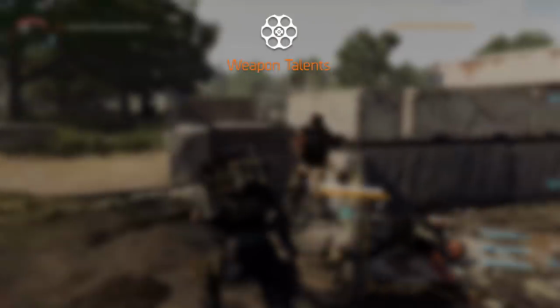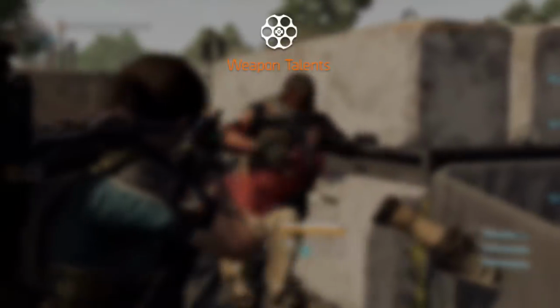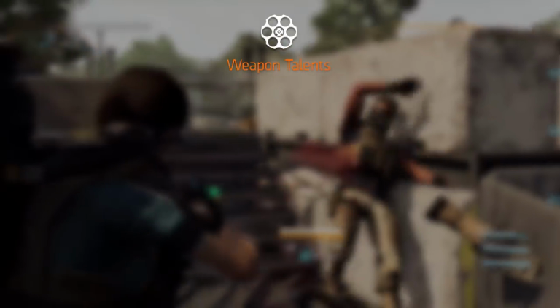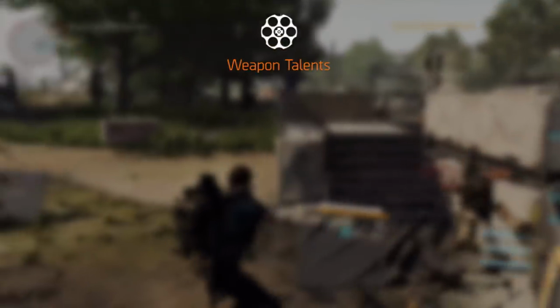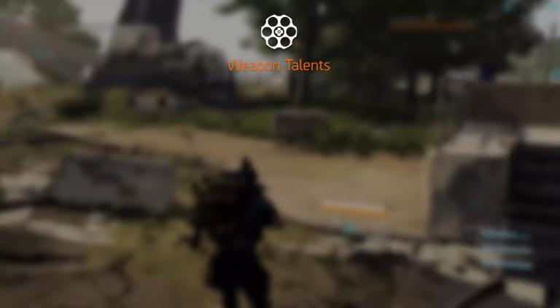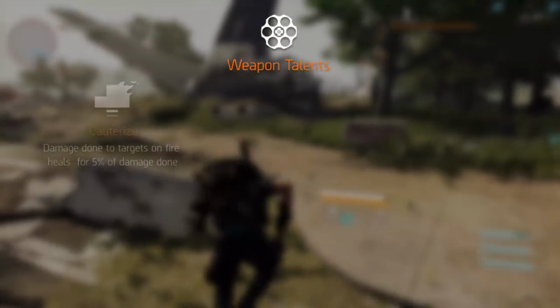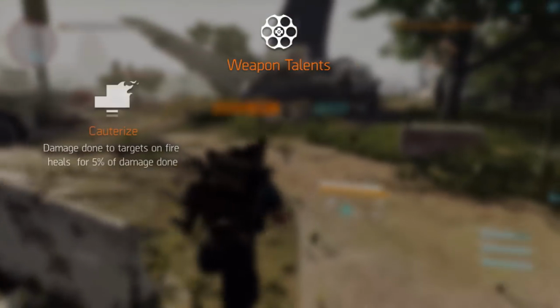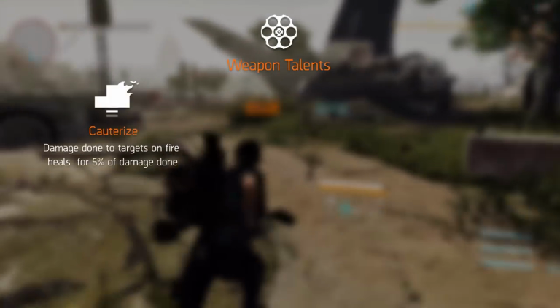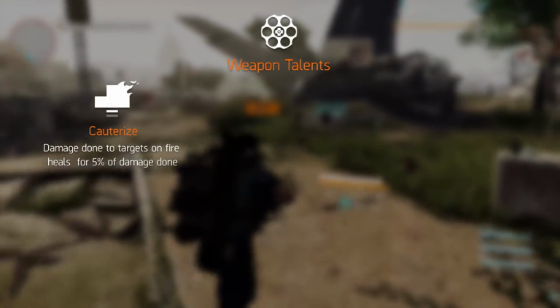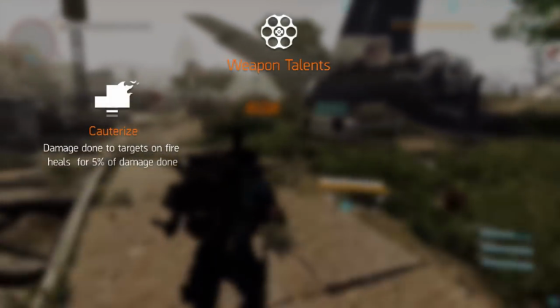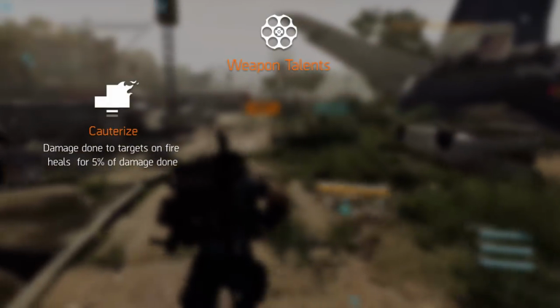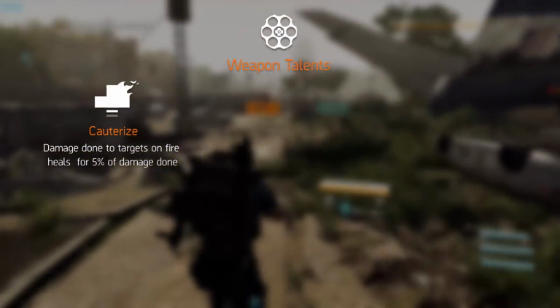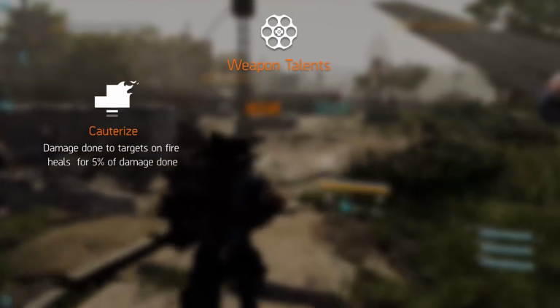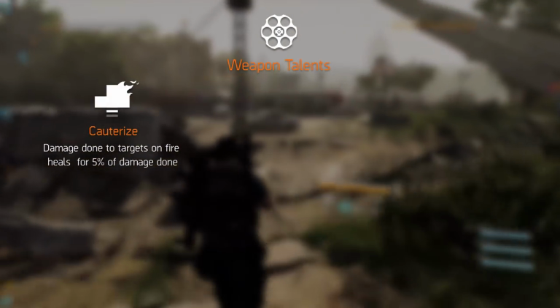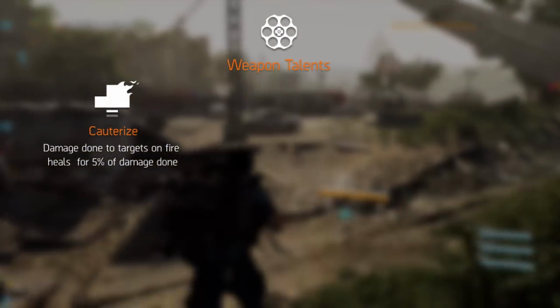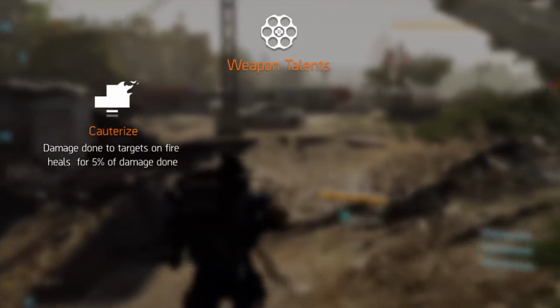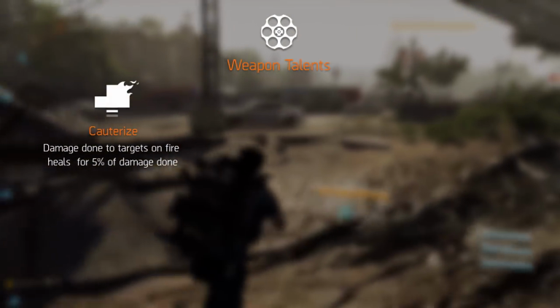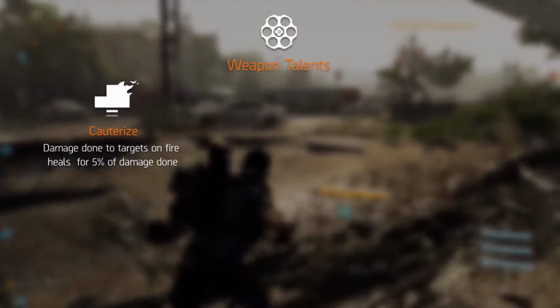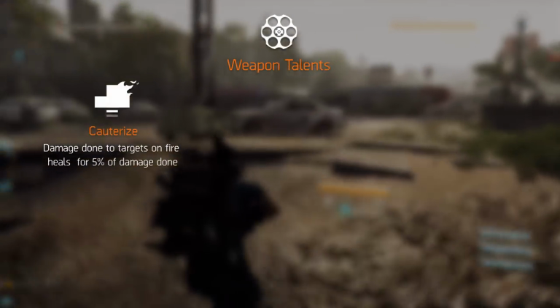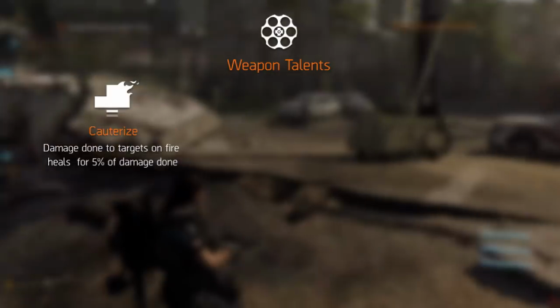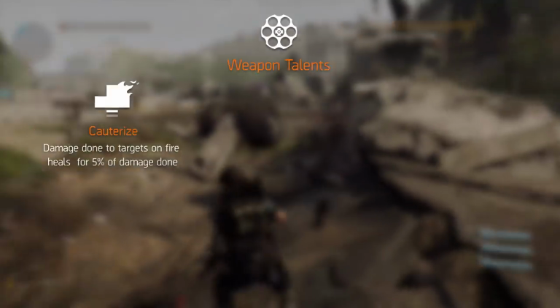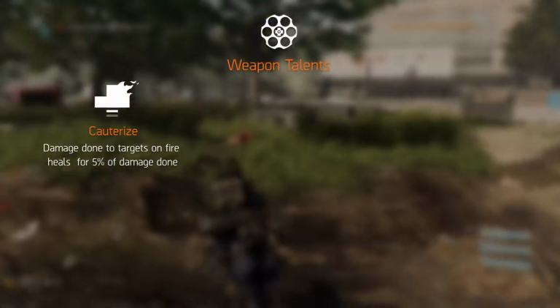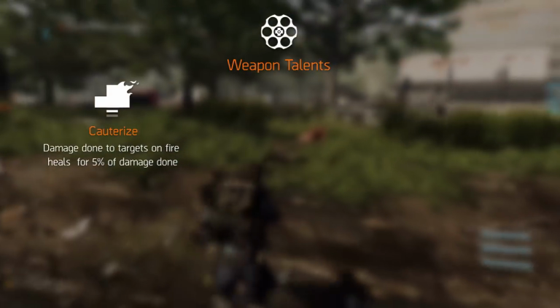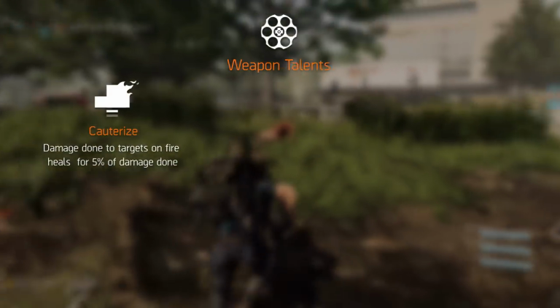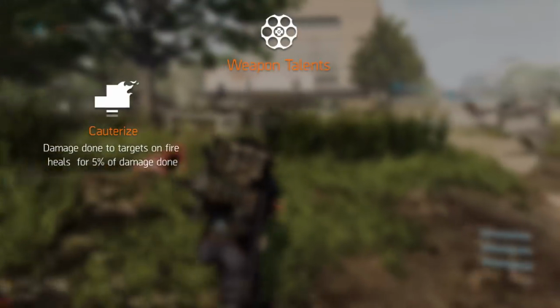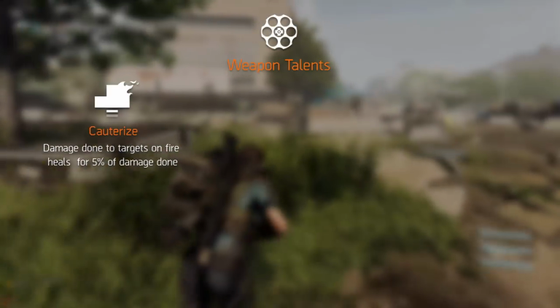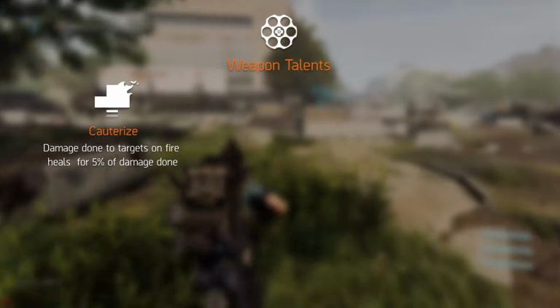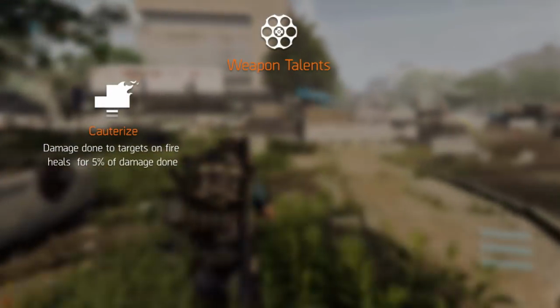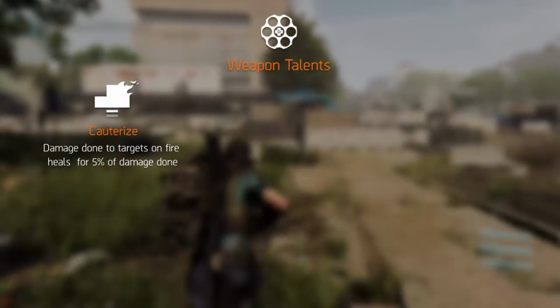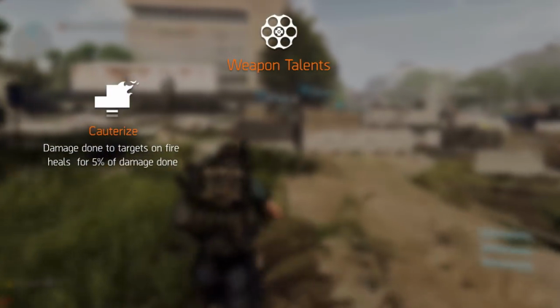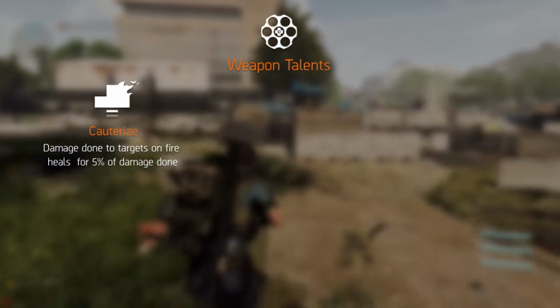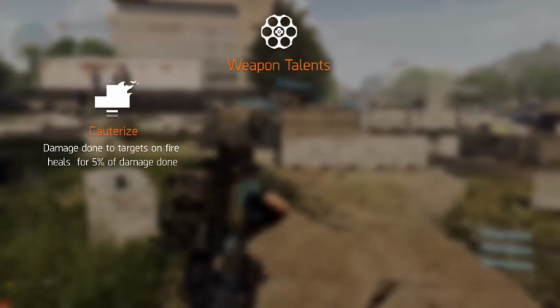We're starting off with Cauterize, which heals the player for 5% of the damage done to targets on fire. Perhaps this would be a good one for a fire turret build, if that makes a return.